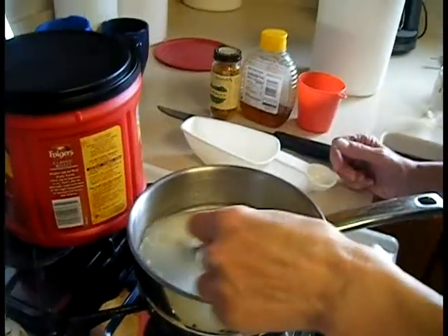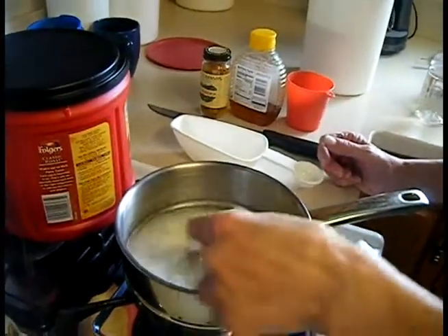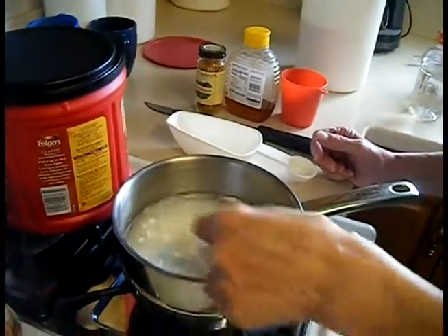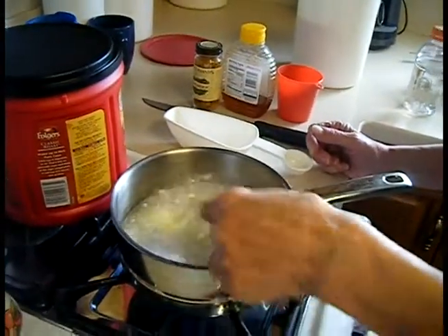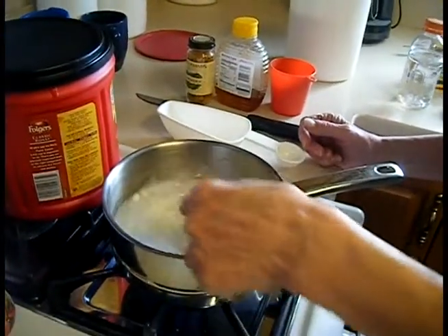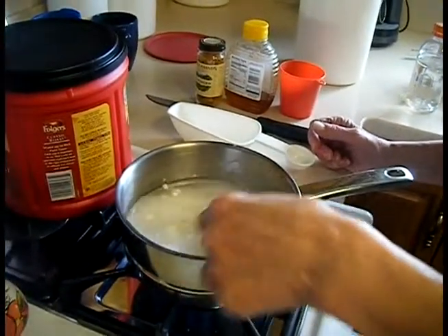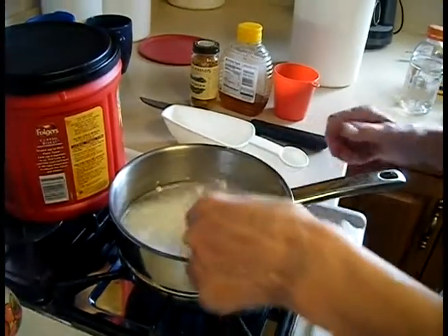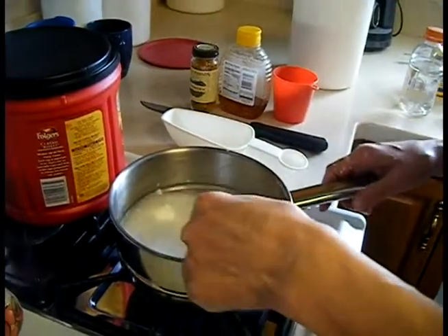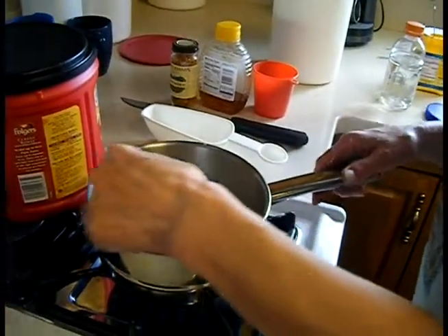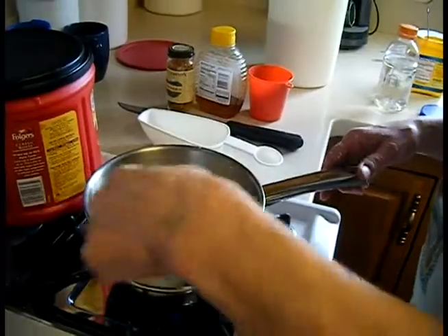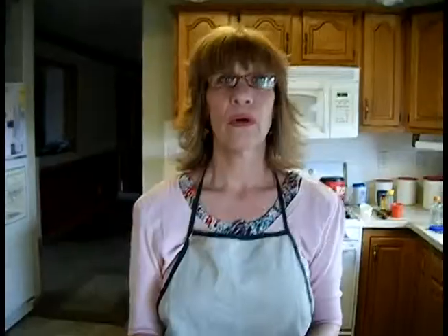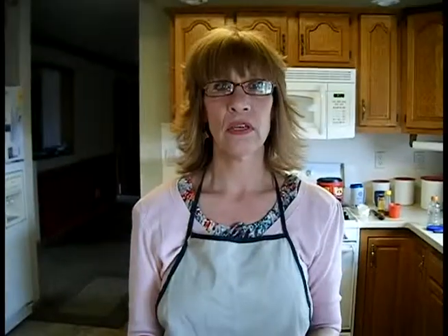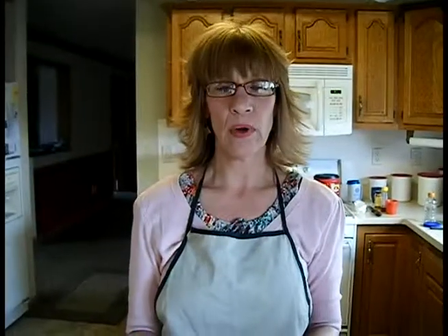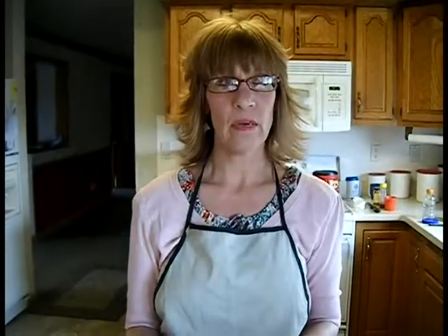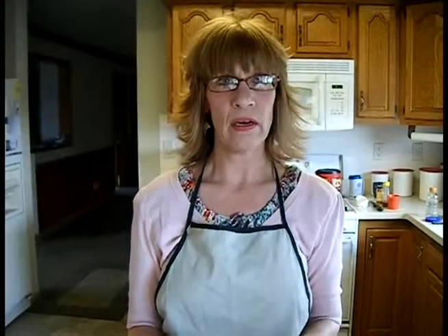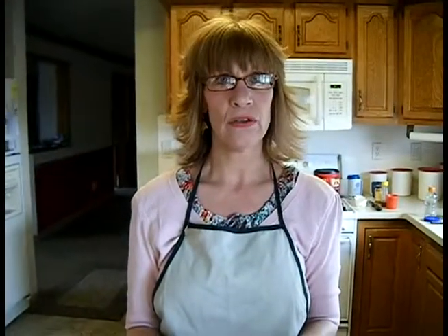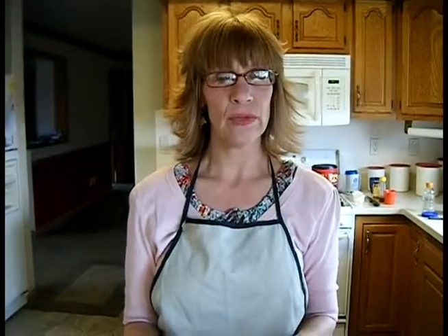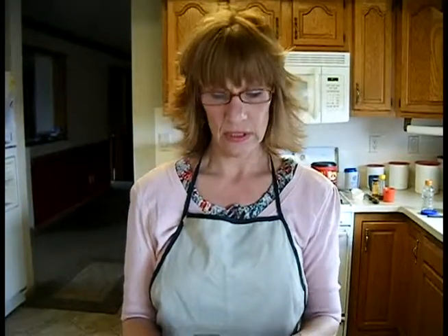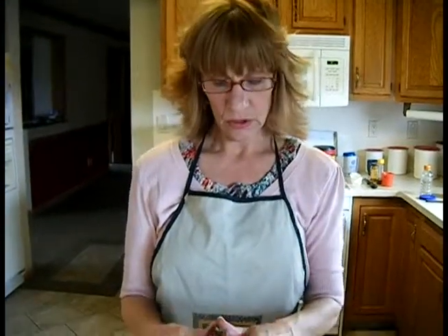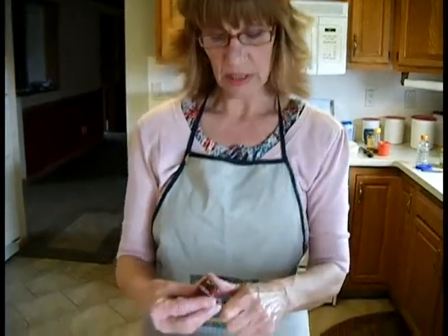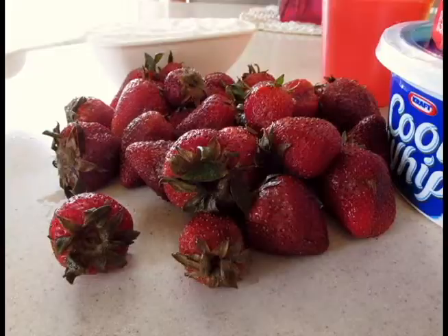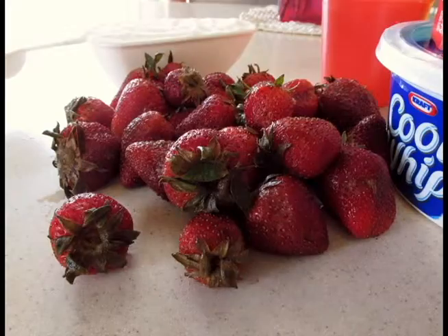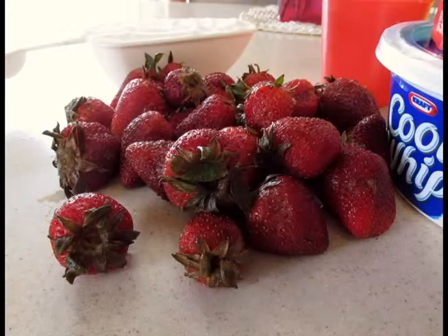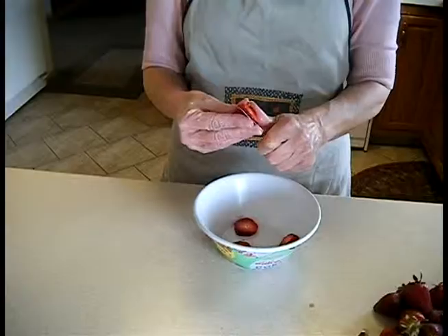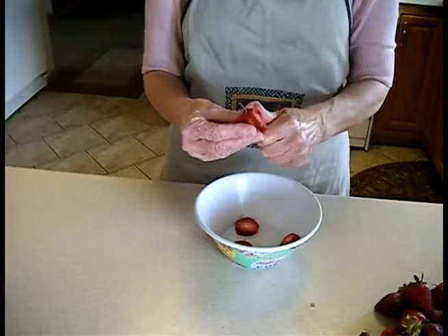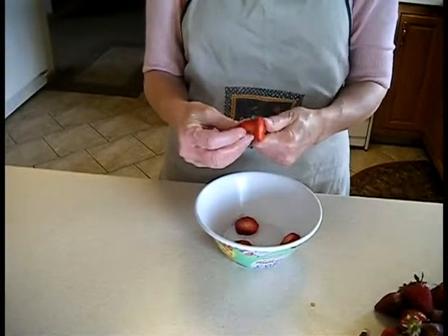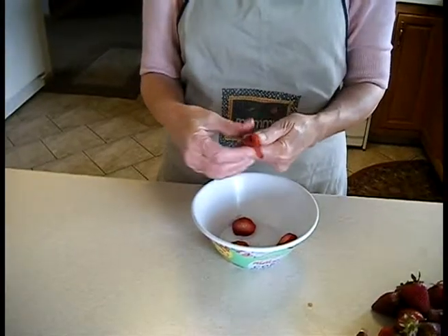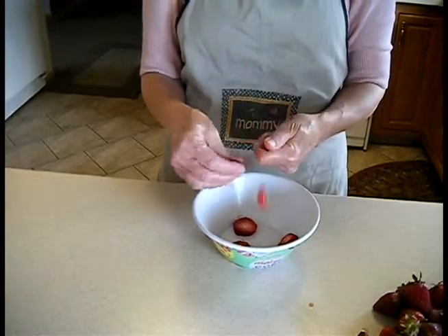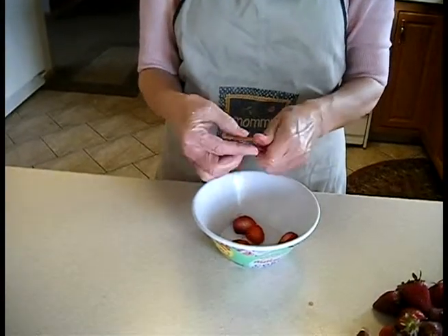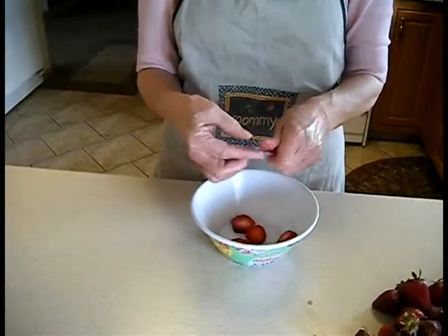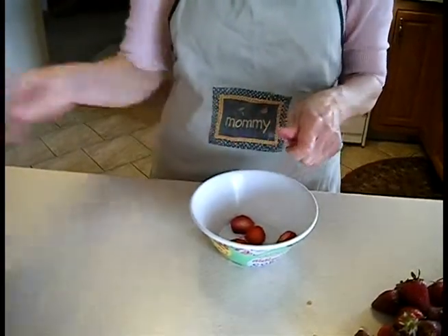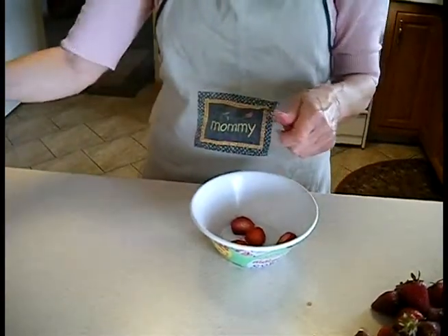Bring to a boil until clear. While your mixture is boiling, keep an eye on it and stir frequently. You can be slicing your strawberries — just slice however you like. You can quarter them or slice them.